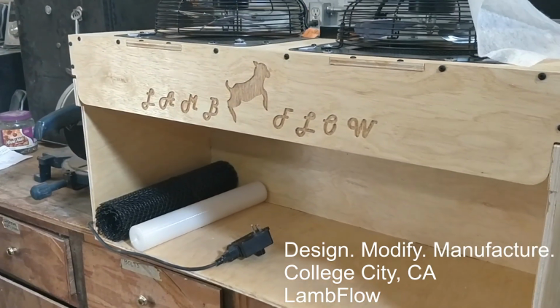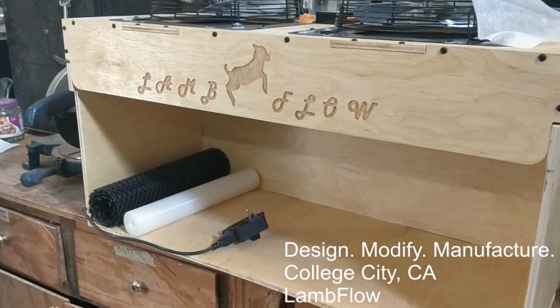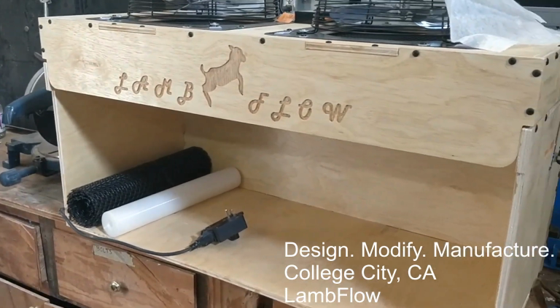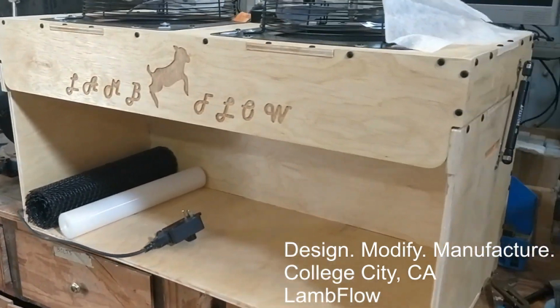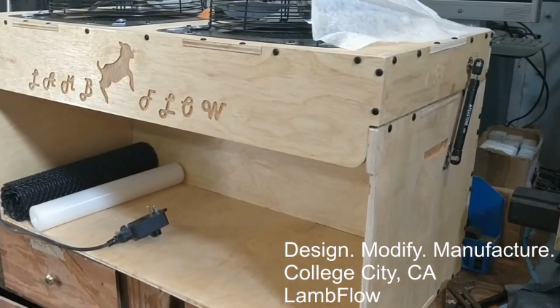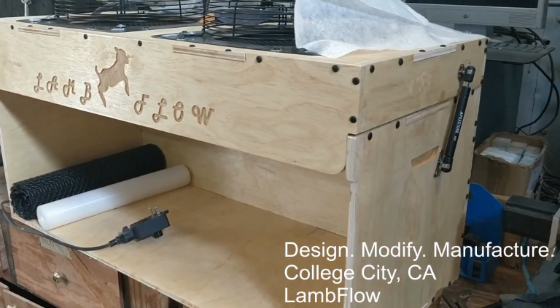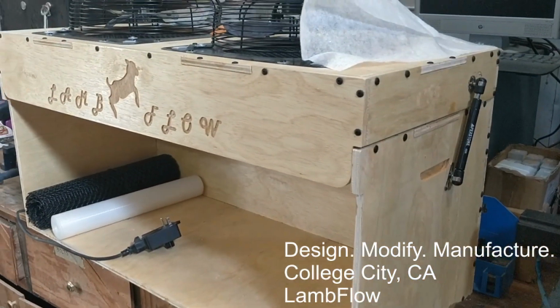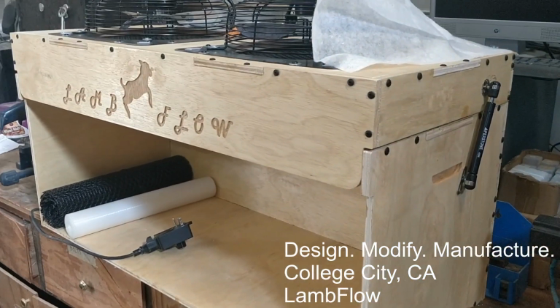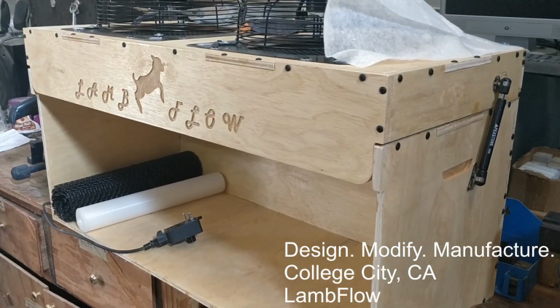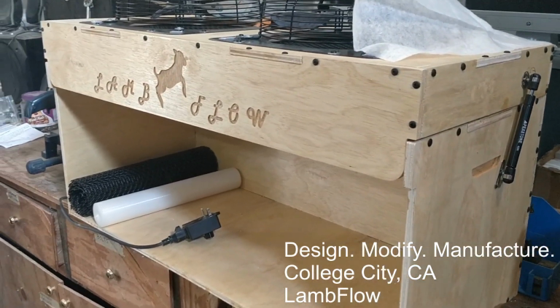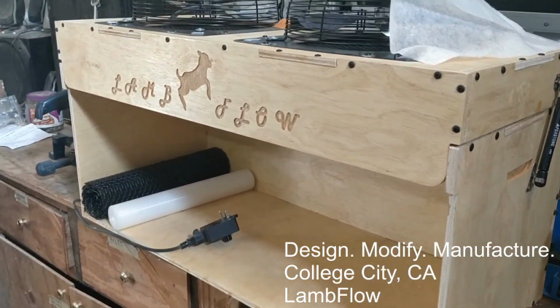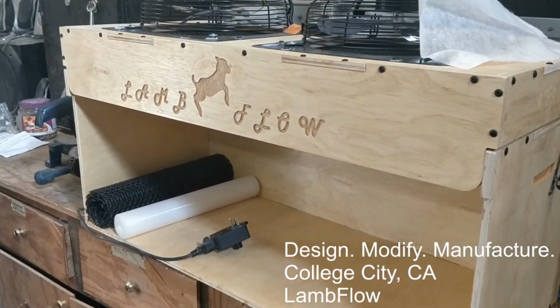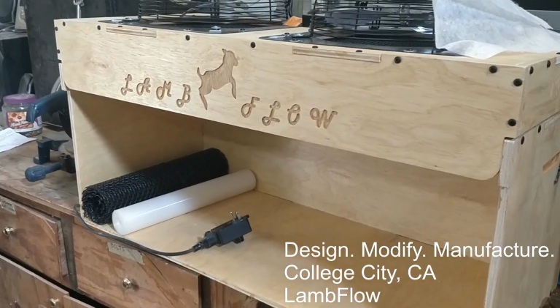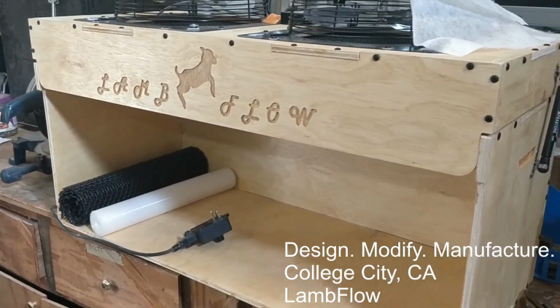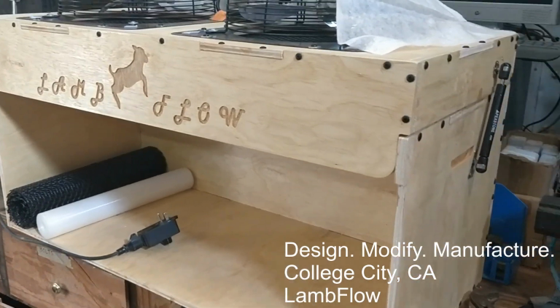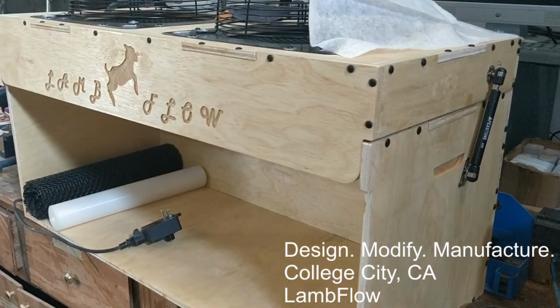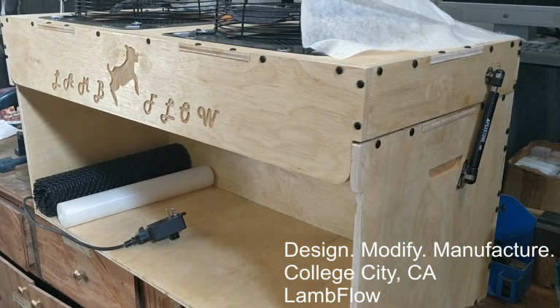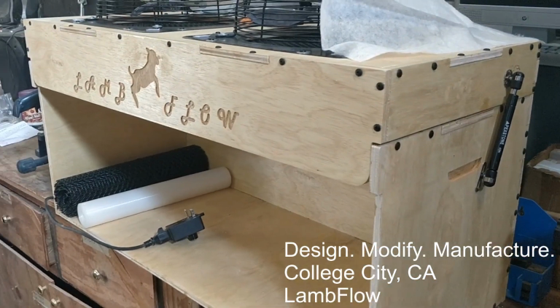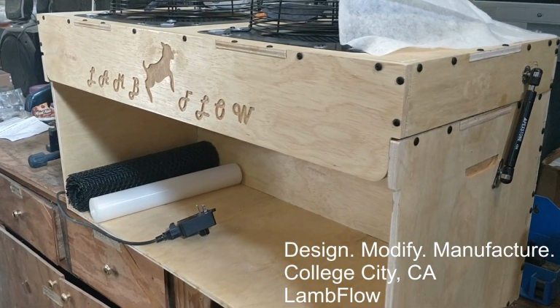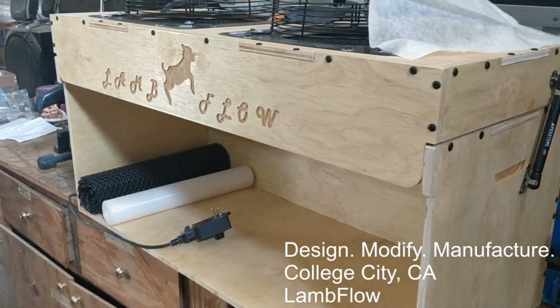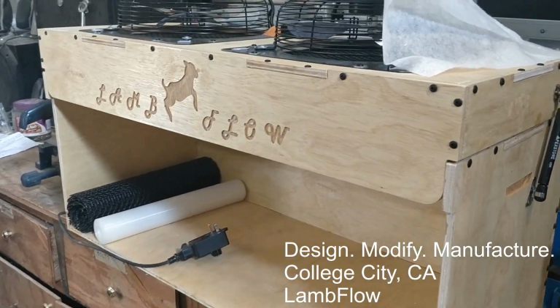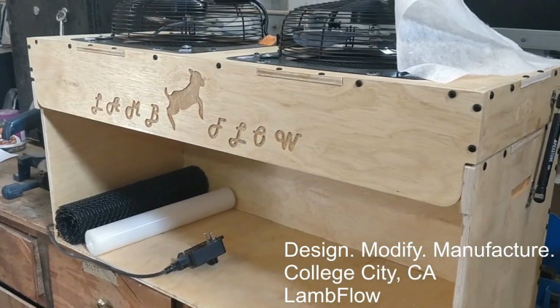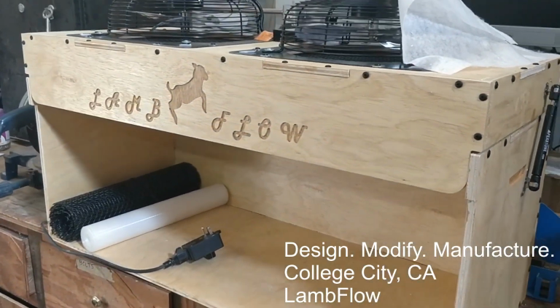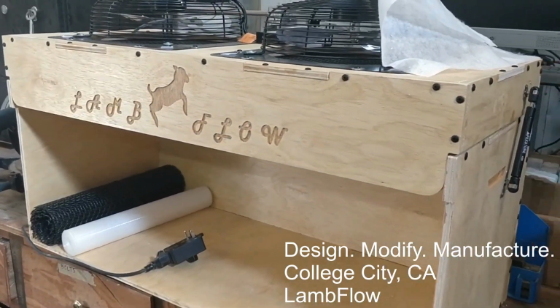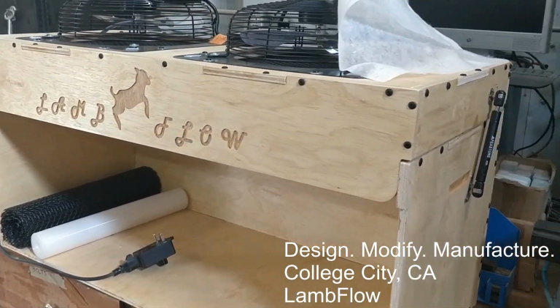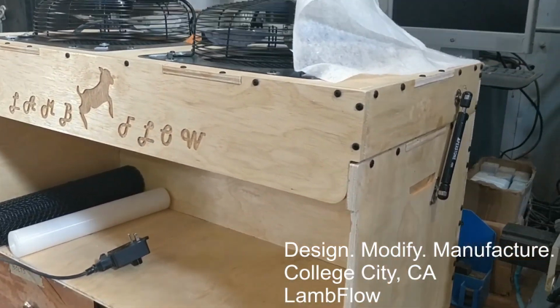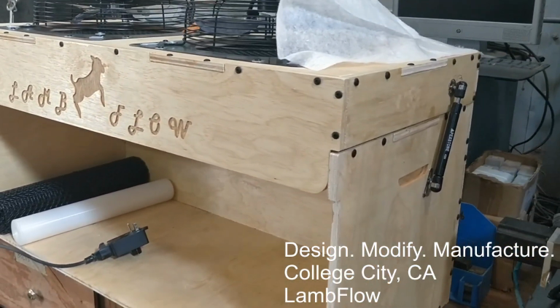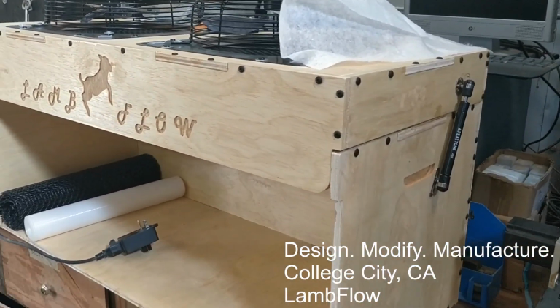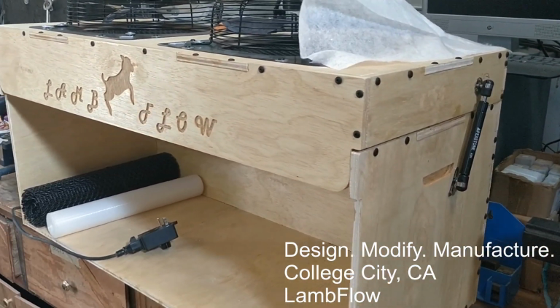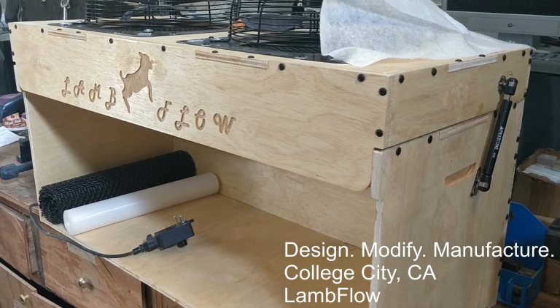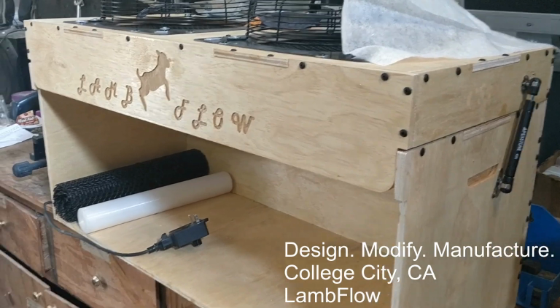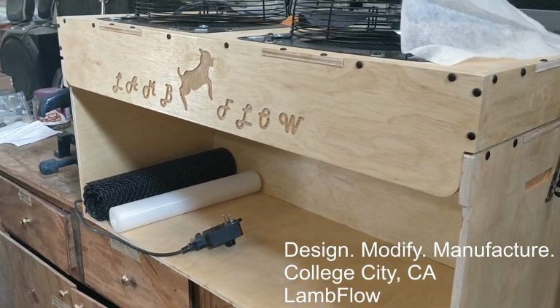If you're looking to design your own or just get an idea of what these are, feel free to take some ideas off this one. I do sell these, so if you'd like to just skip the build, go ahead and there'll be a link in the description below.